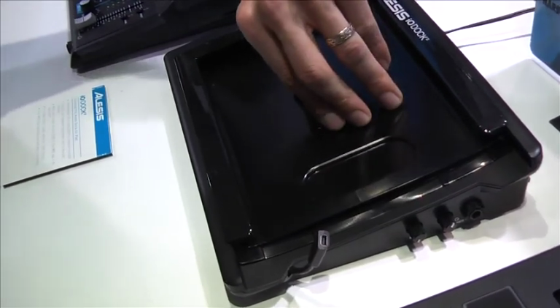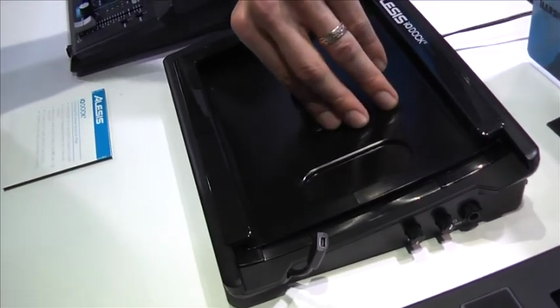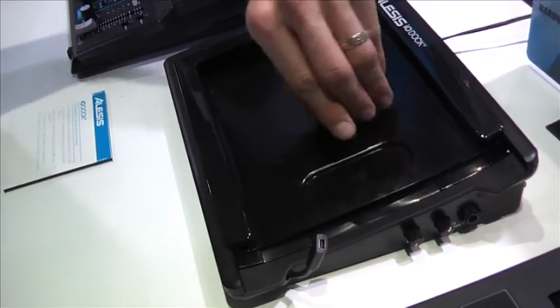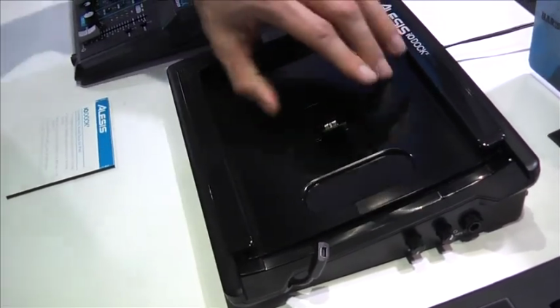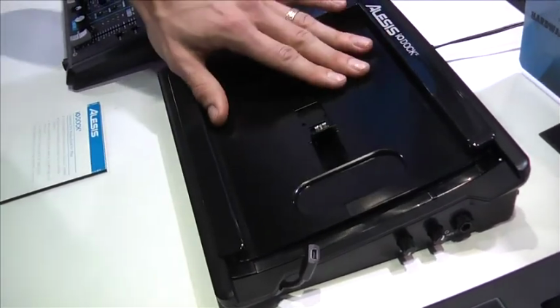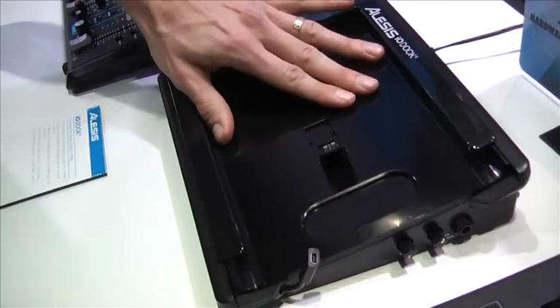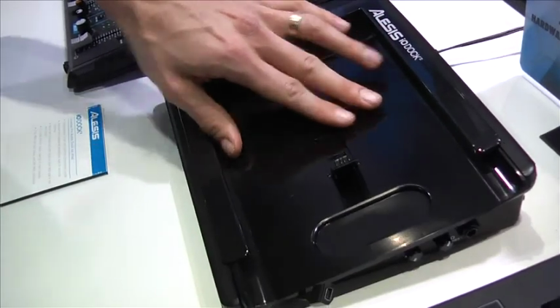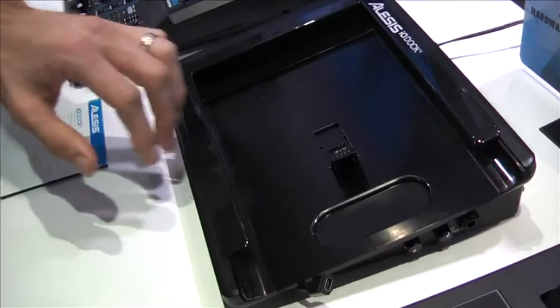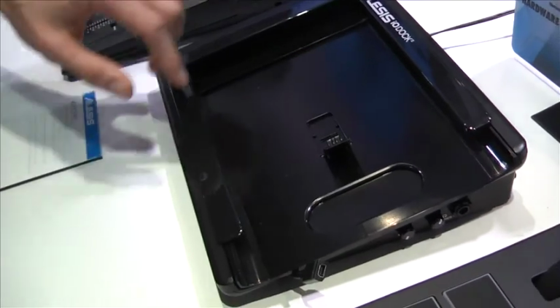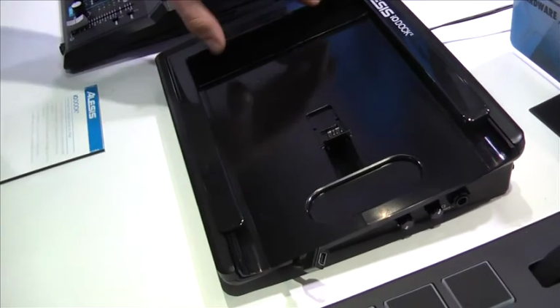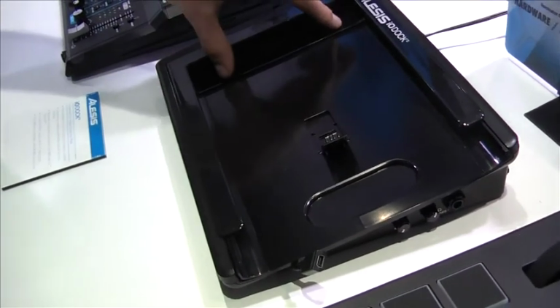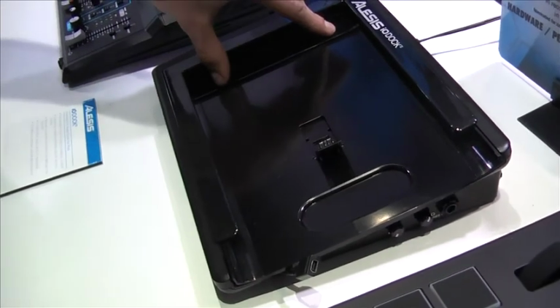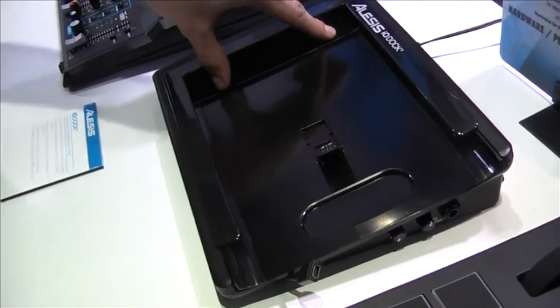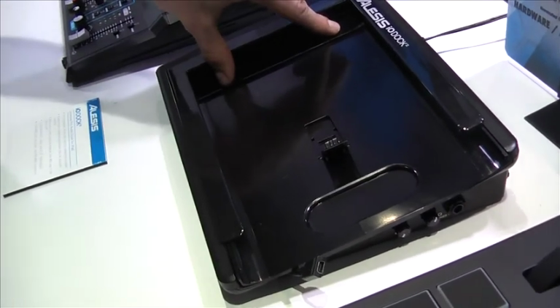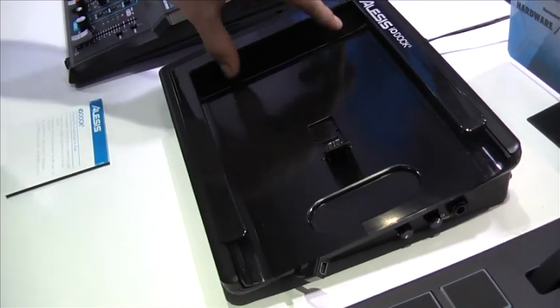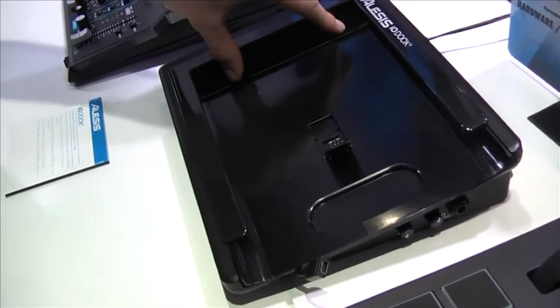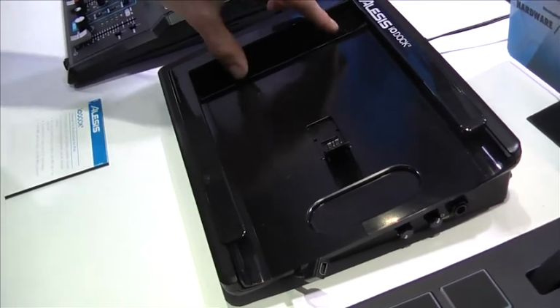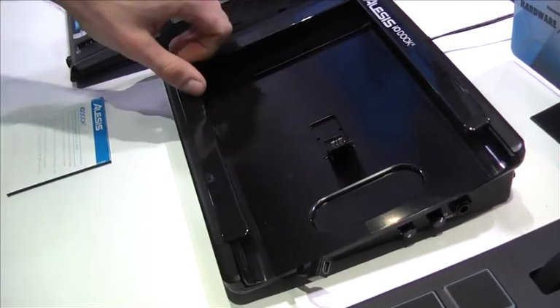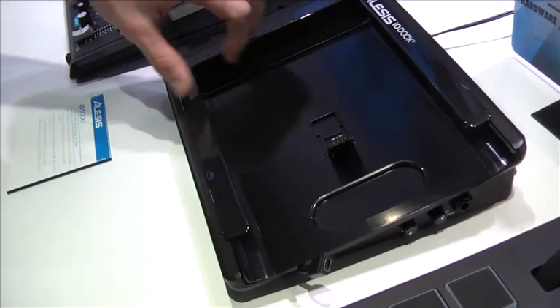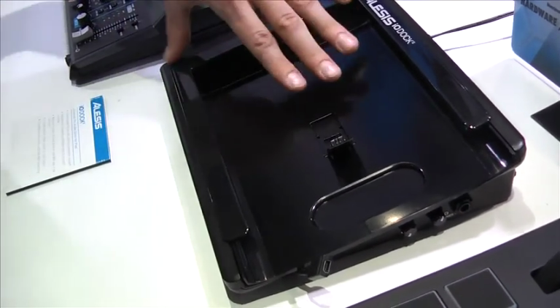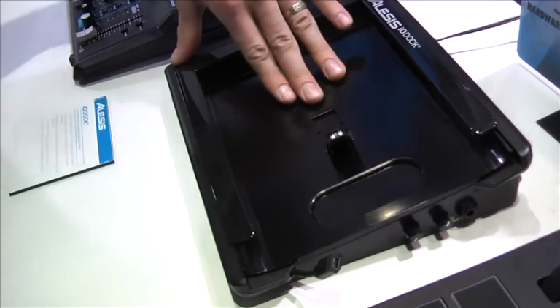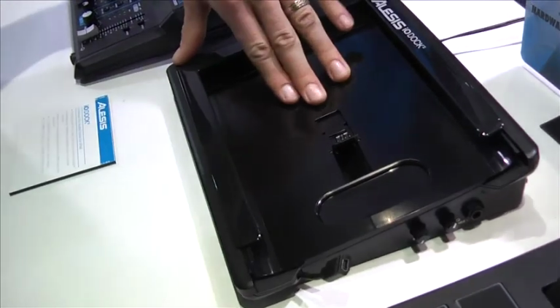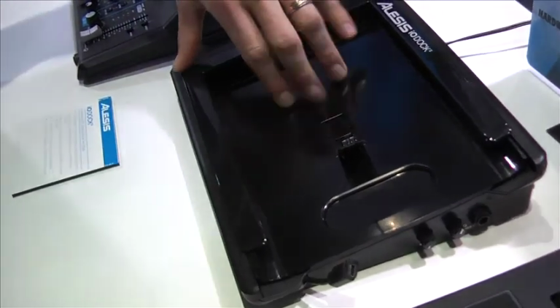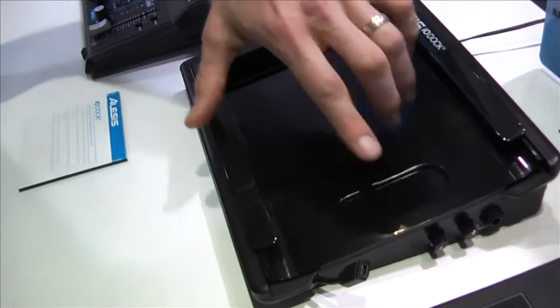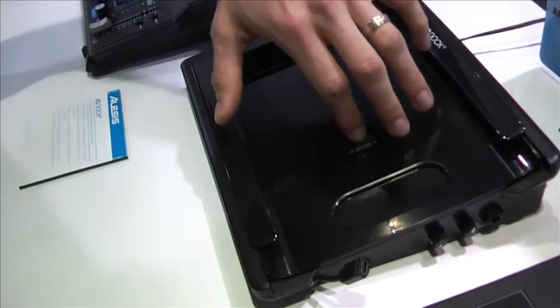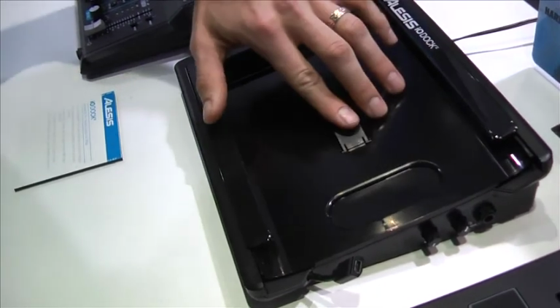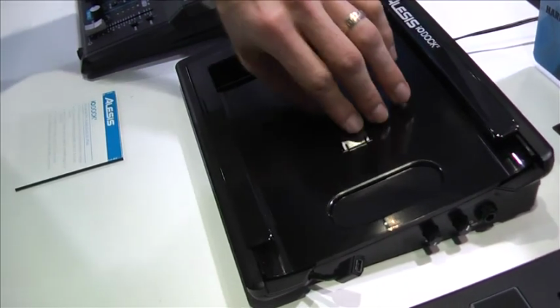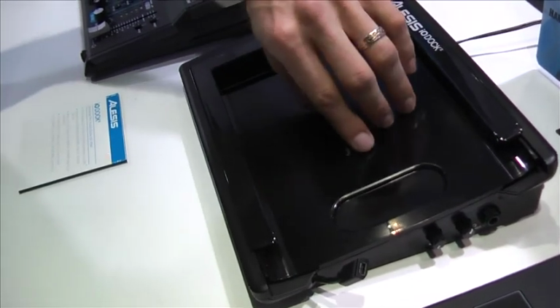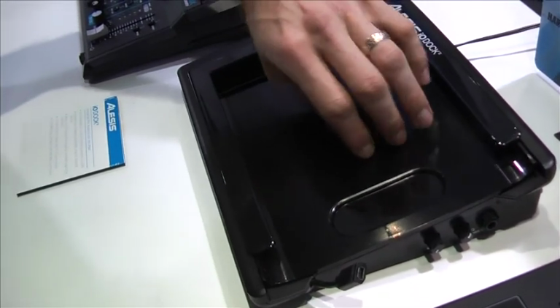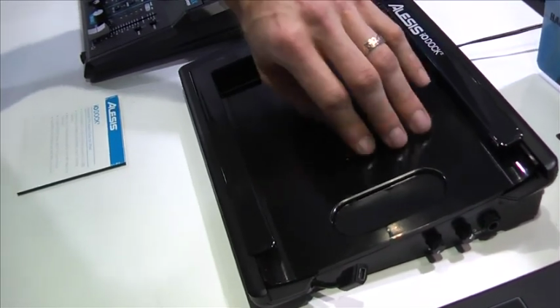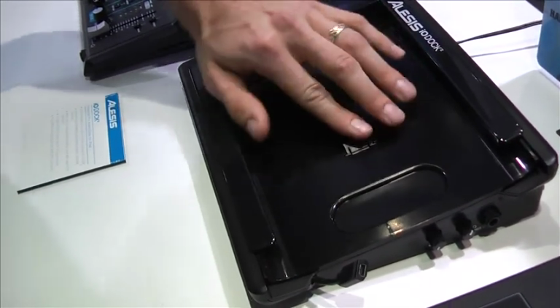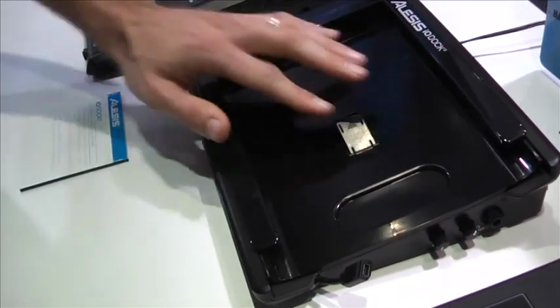As you can see, it also has a slide-out panel here, so it will accommodate the original, thicker iPad. When this is slid in, it accommodates the iPad 2 and the new iPad.